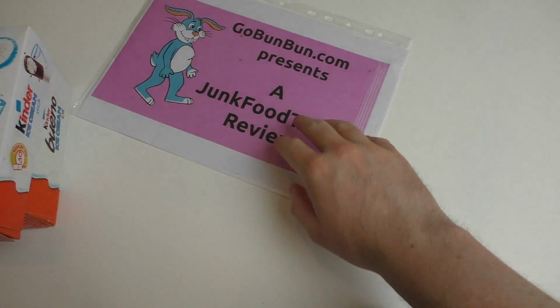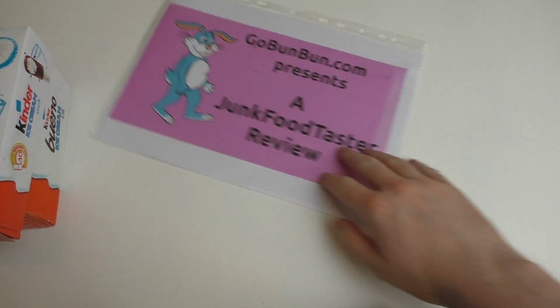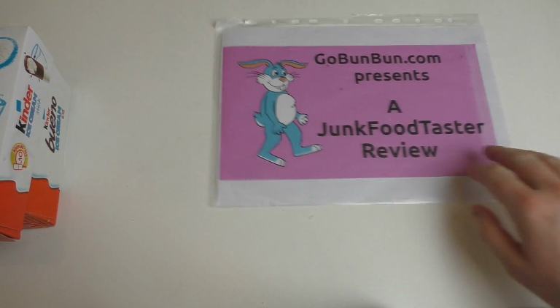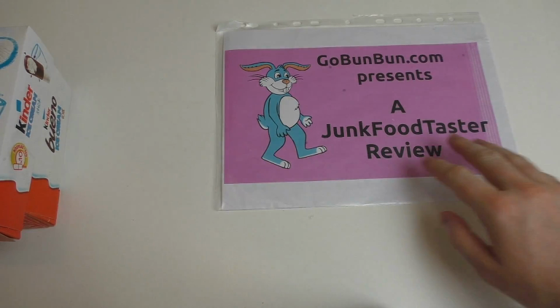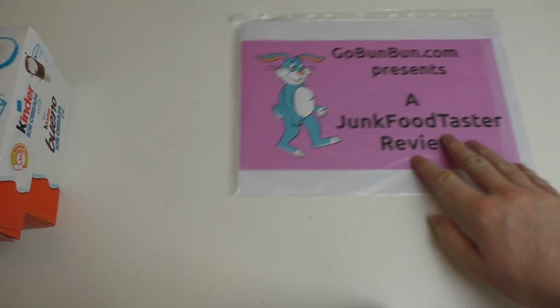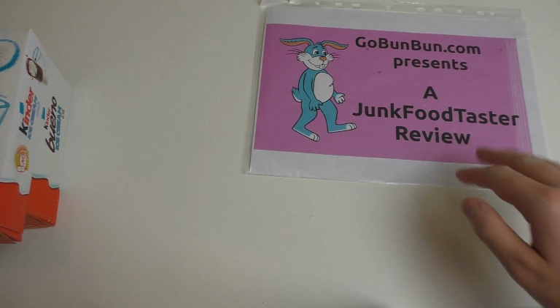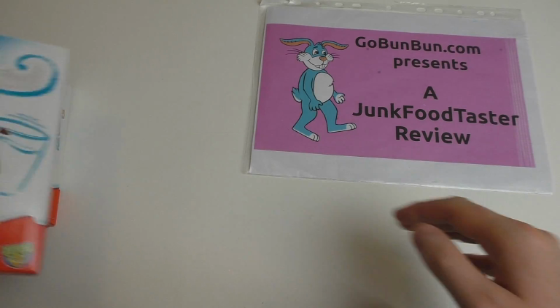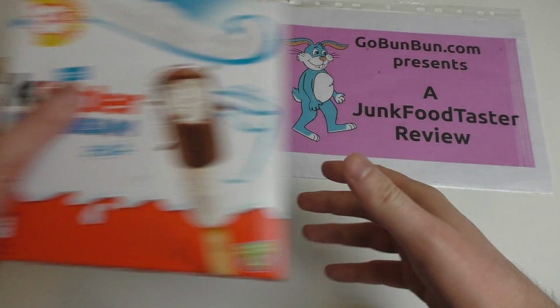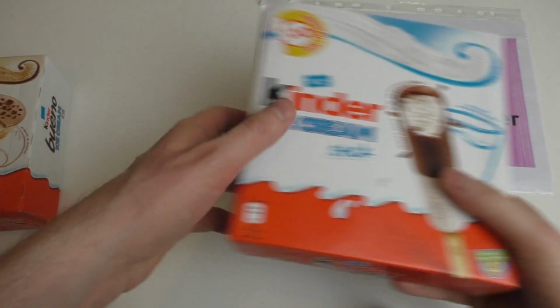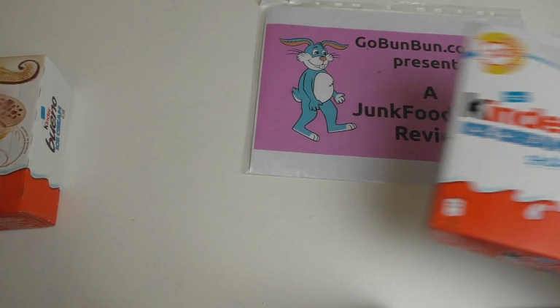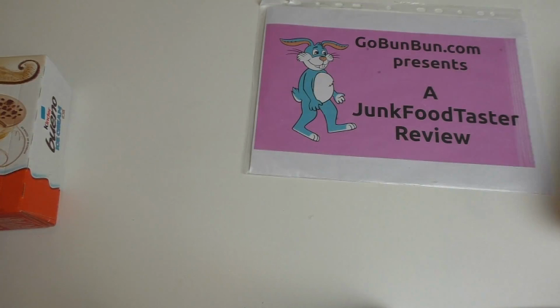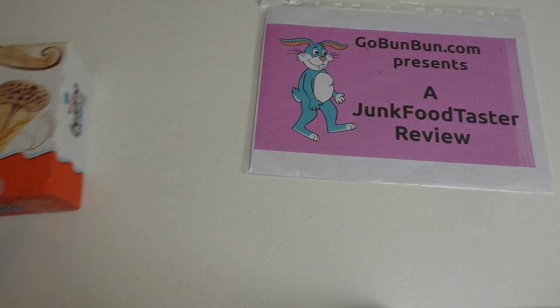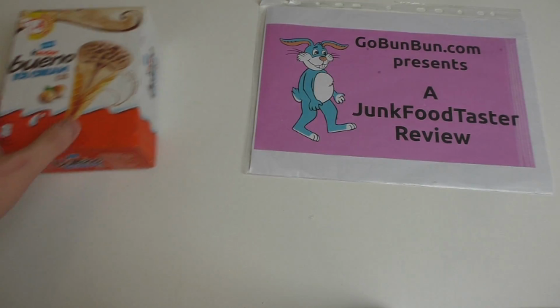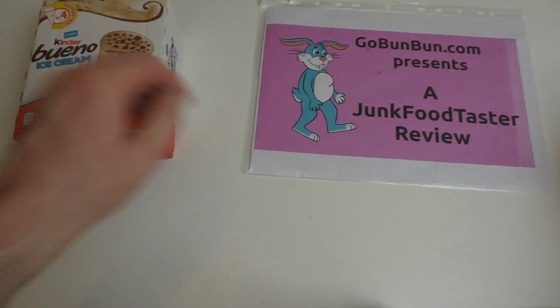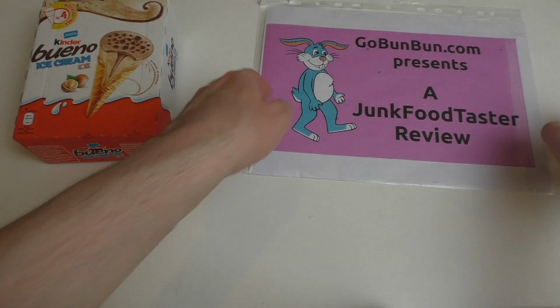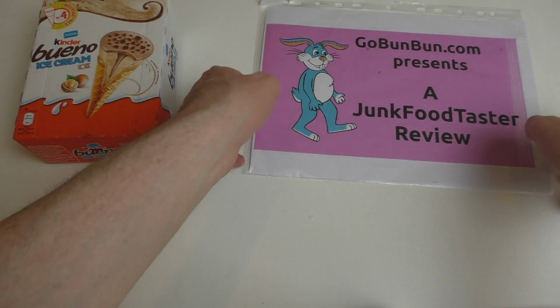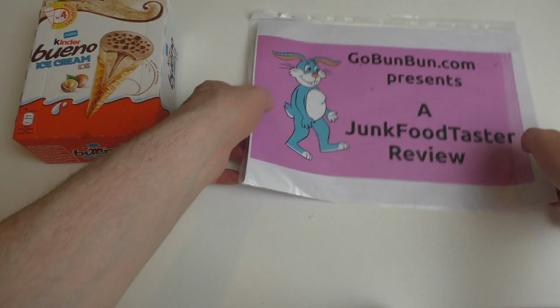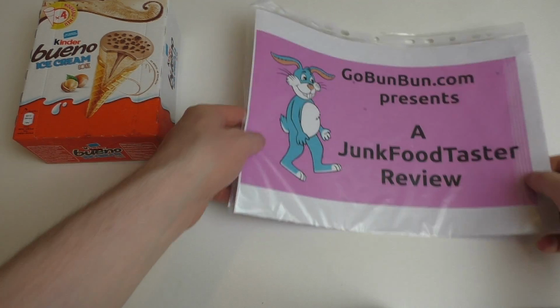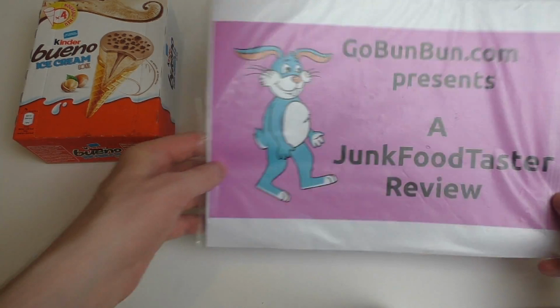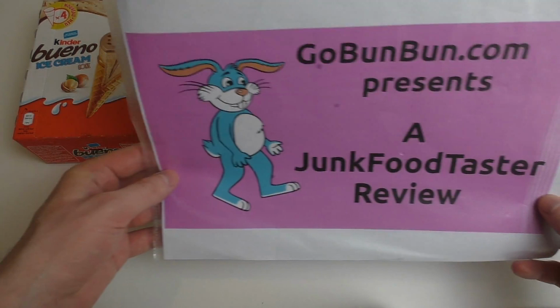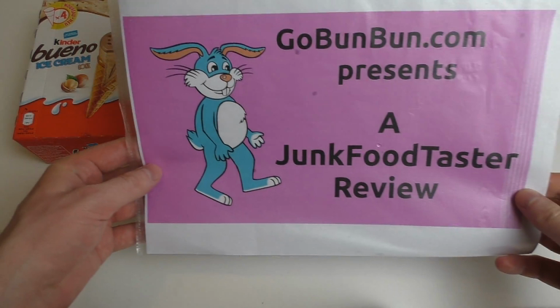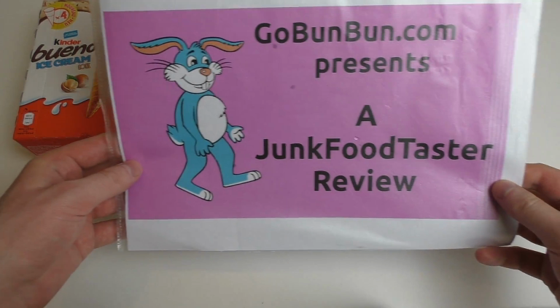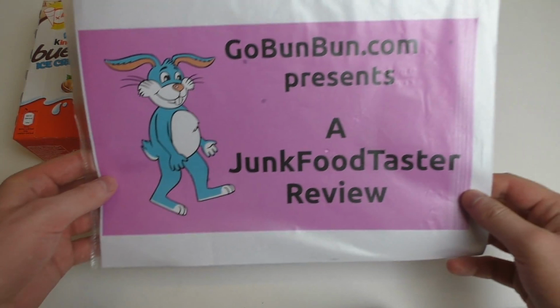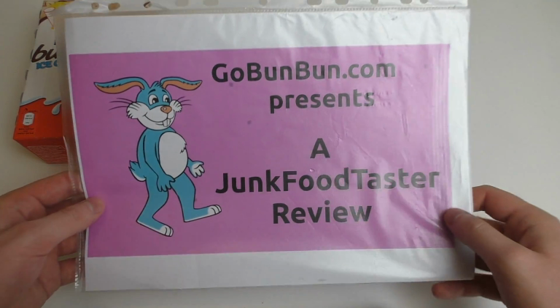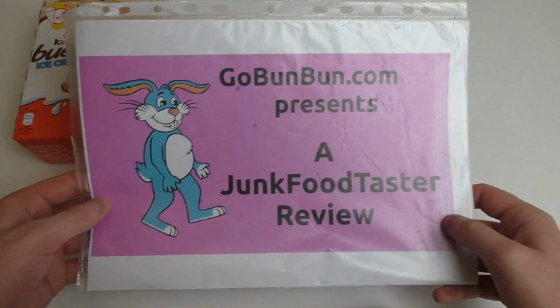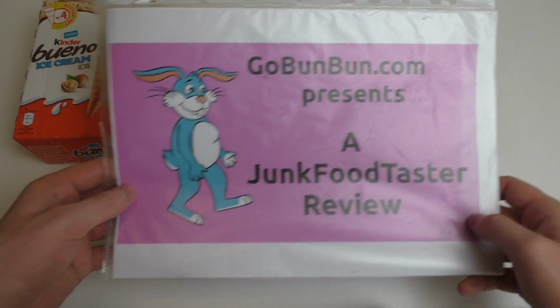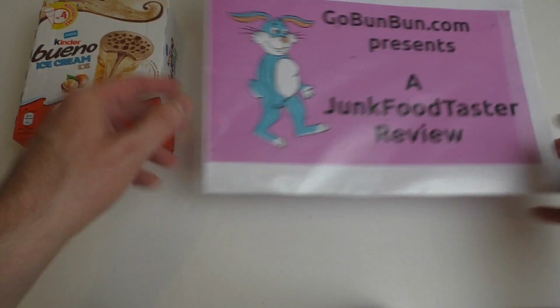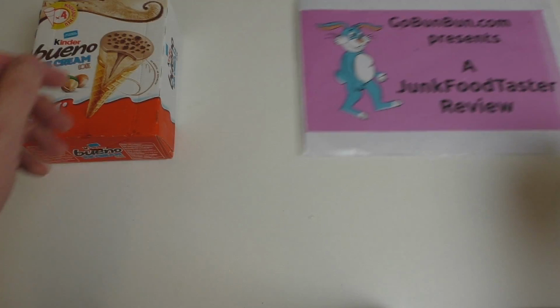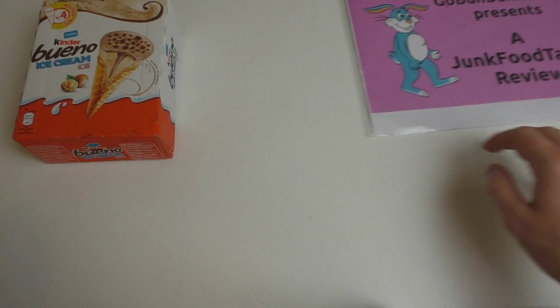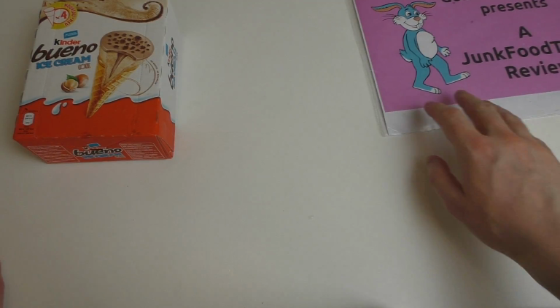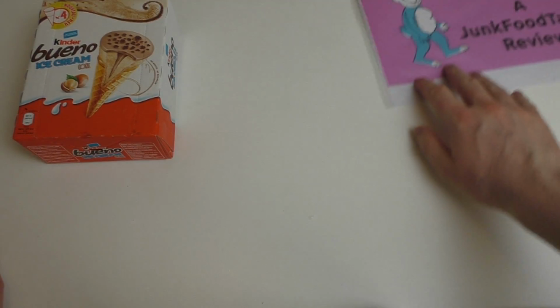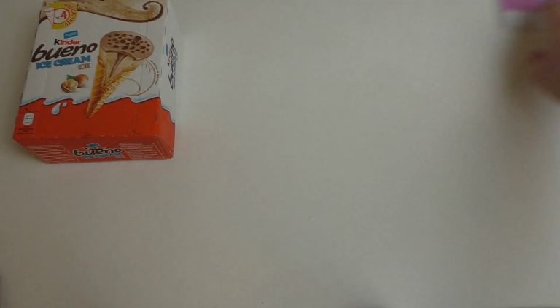Junkfoodtaster.com and this episode is proudly presented by GoBunBun, a funny app for your smartphones.